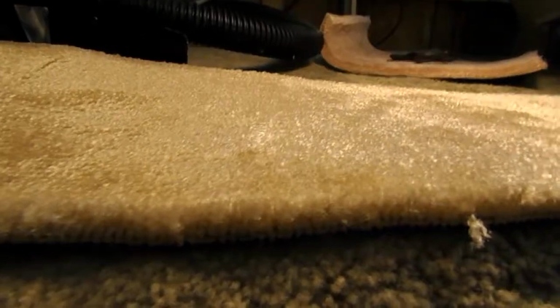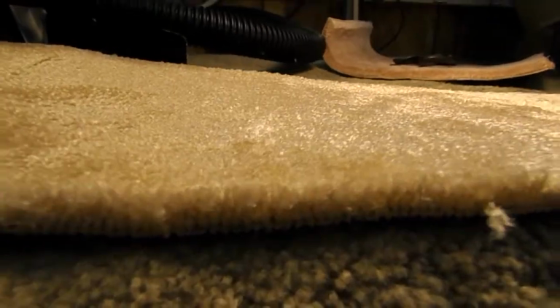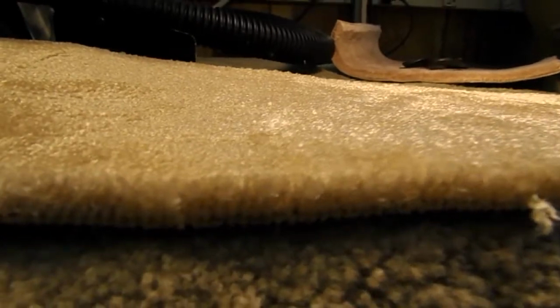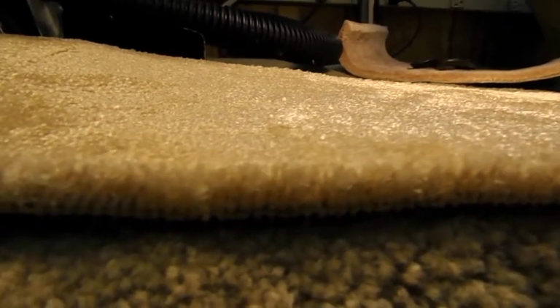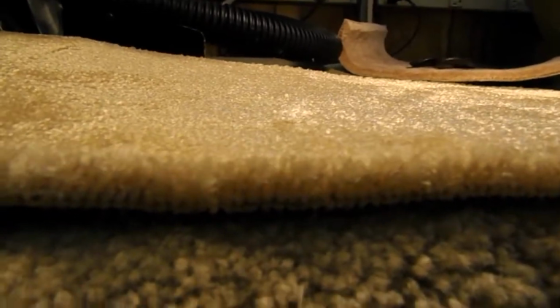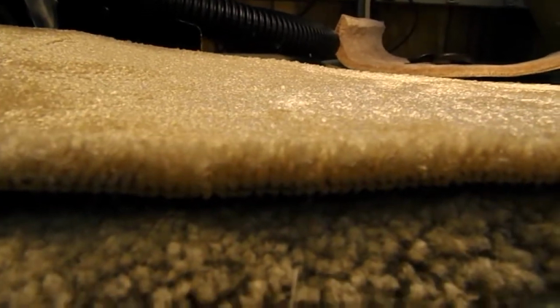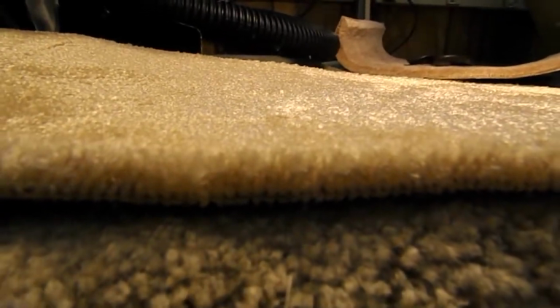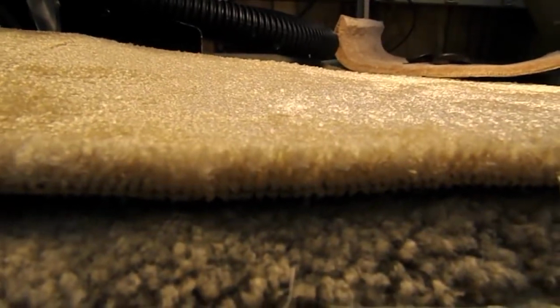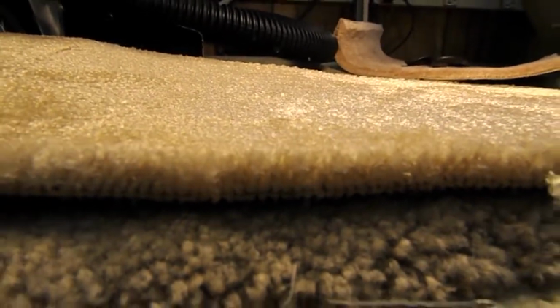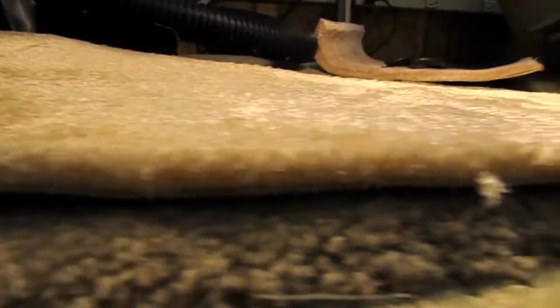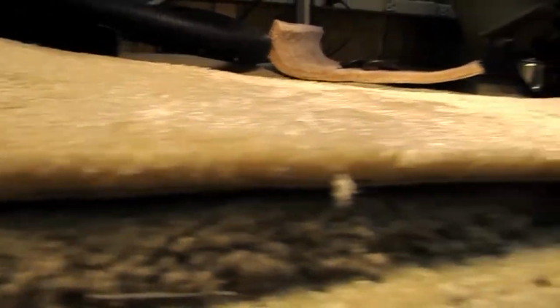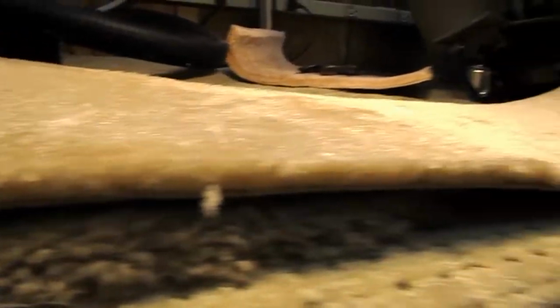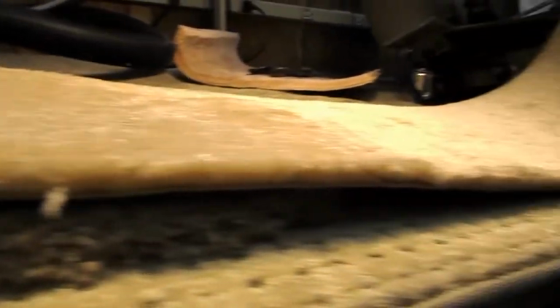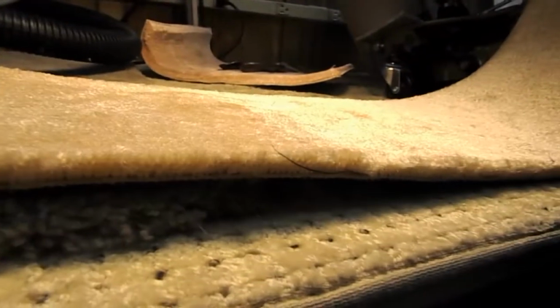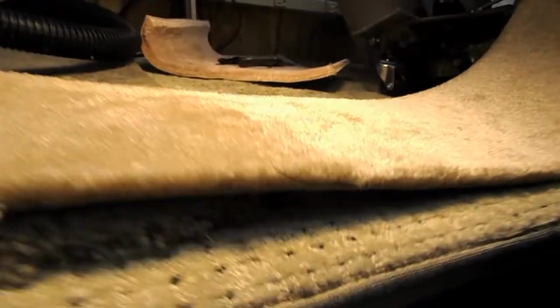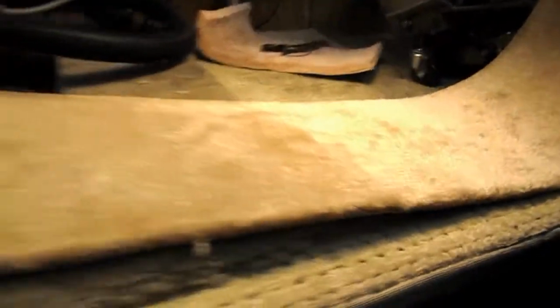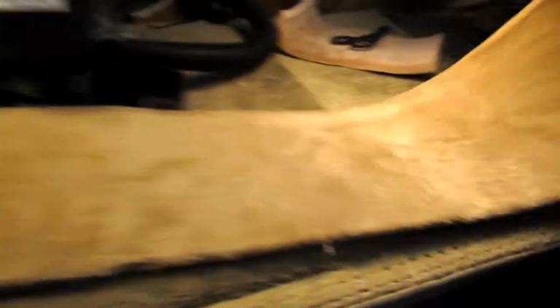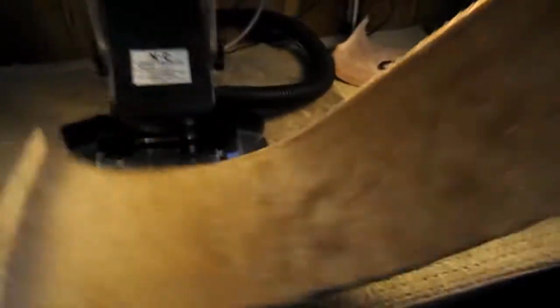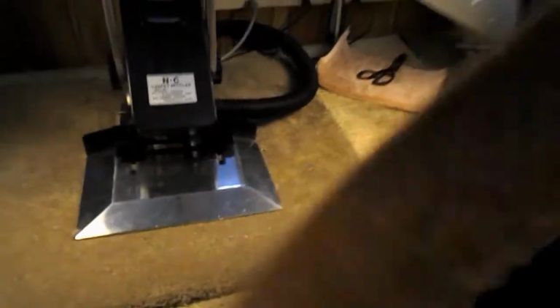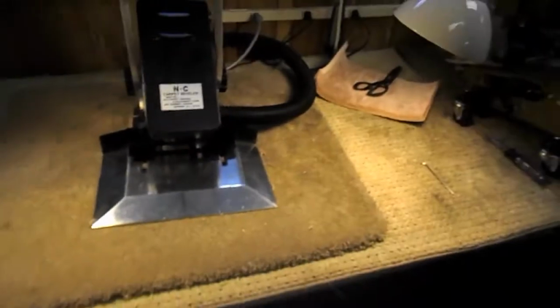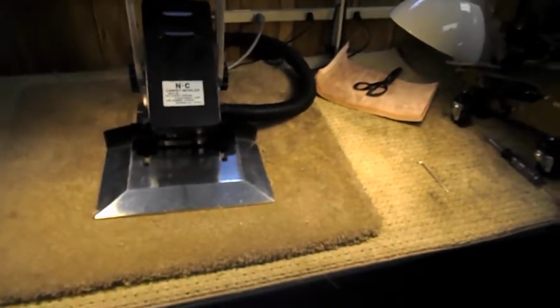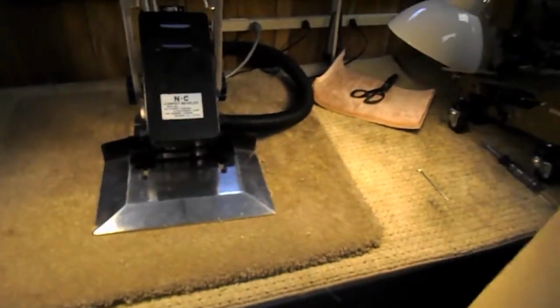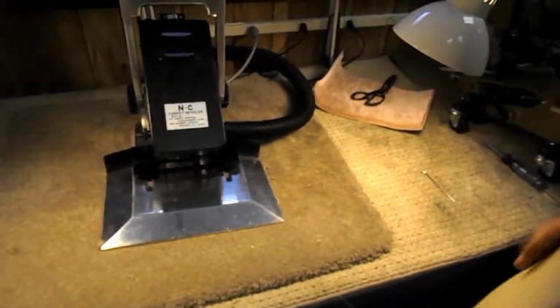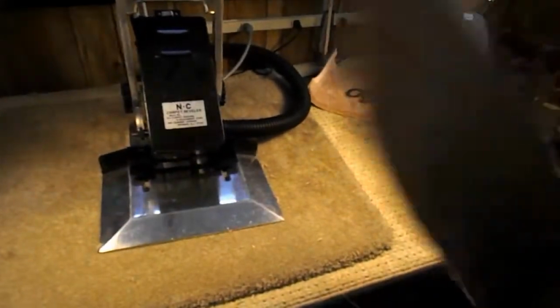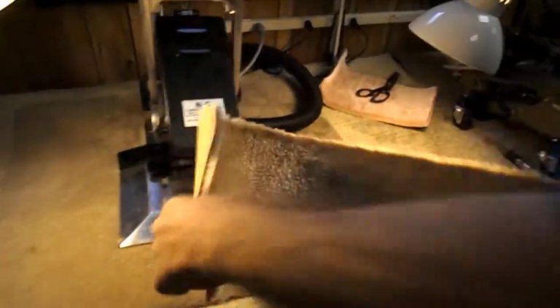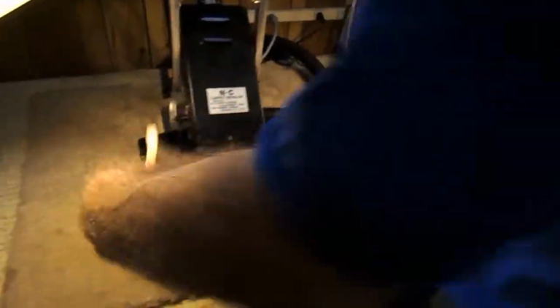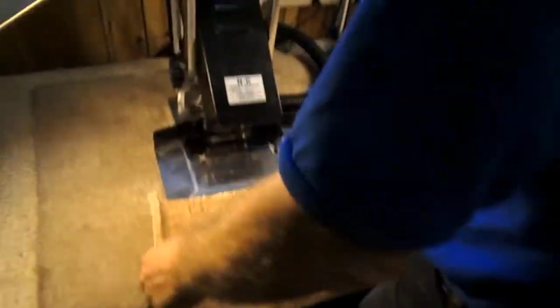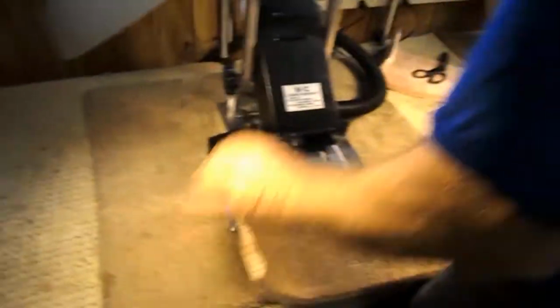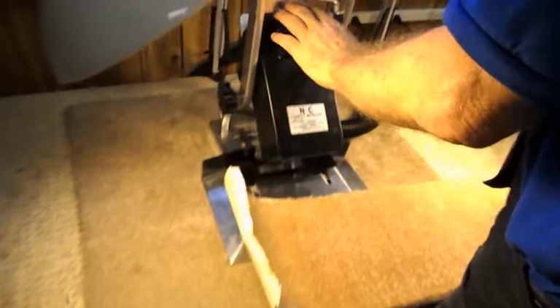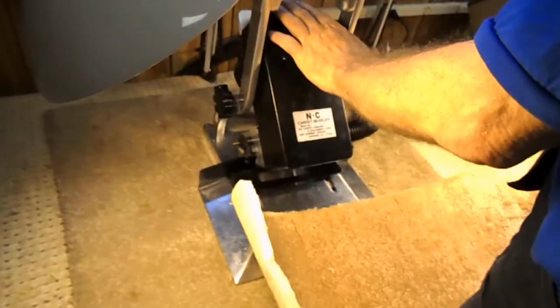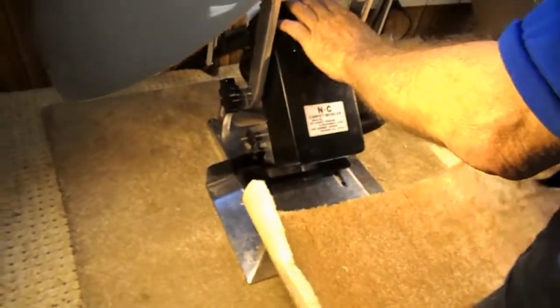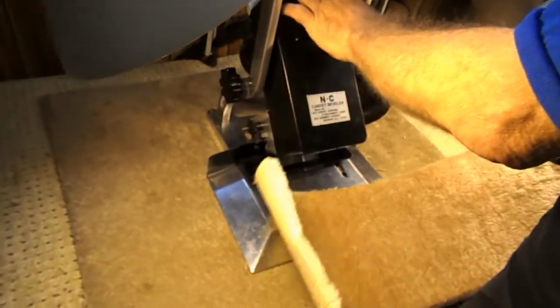Here's the unbeveled side, and now we're going to put it through the beveler. We'll put the vacuum on it.